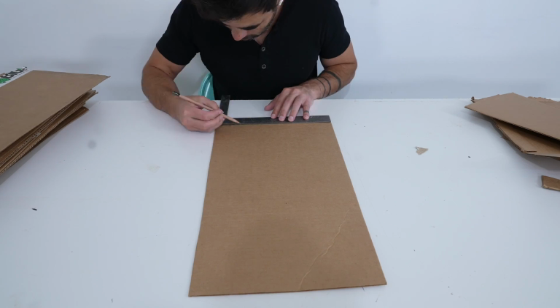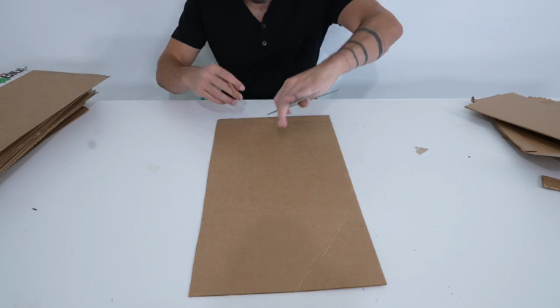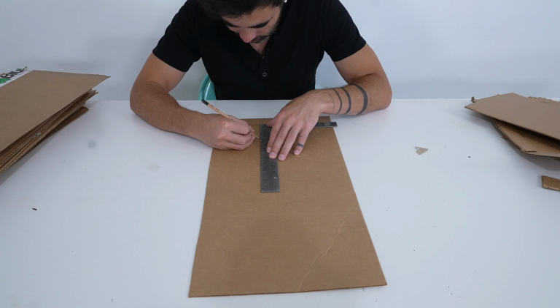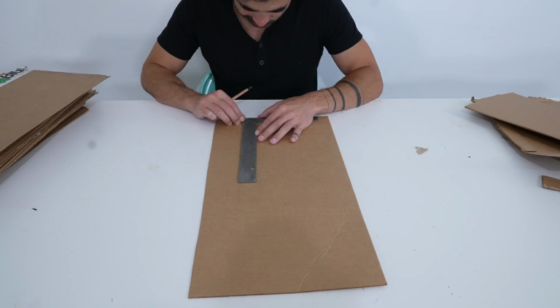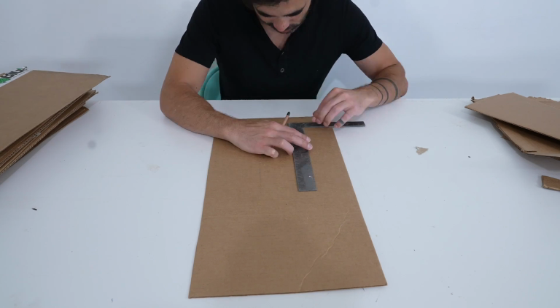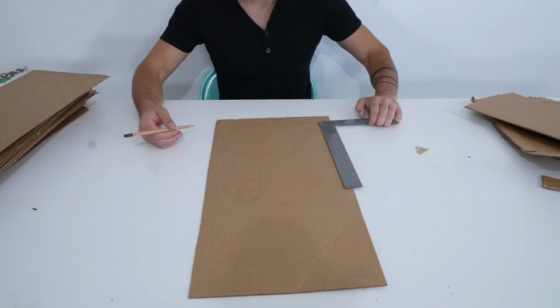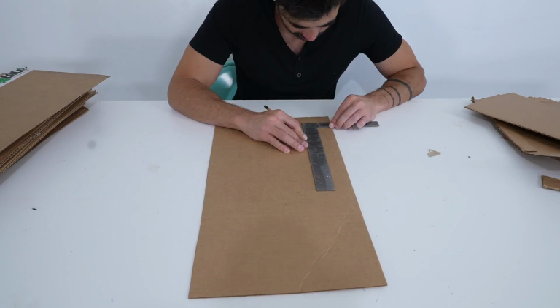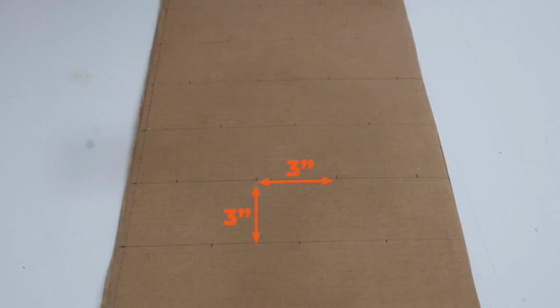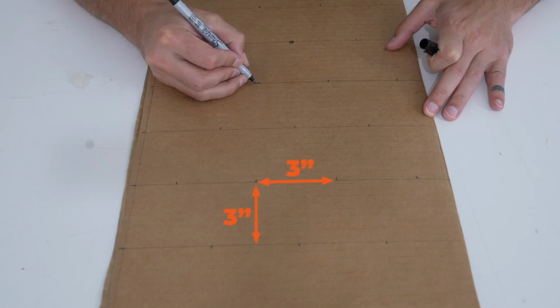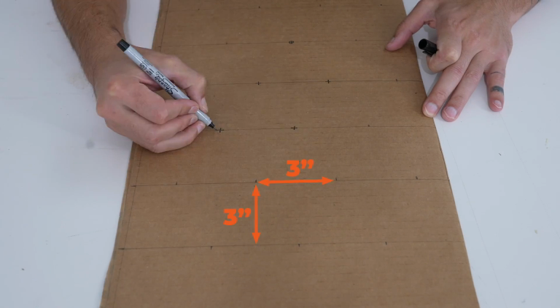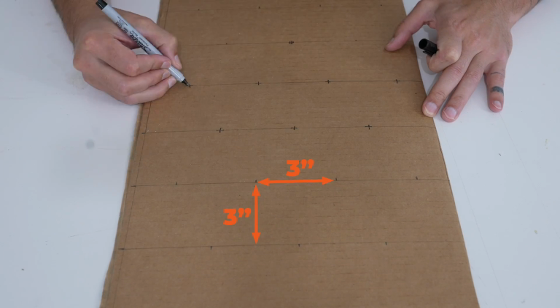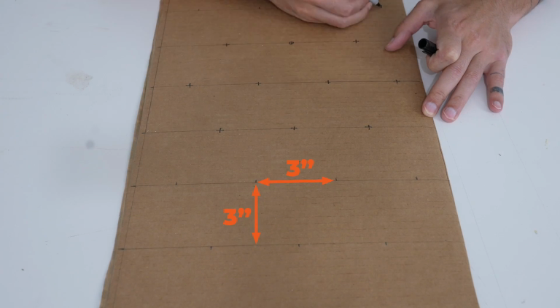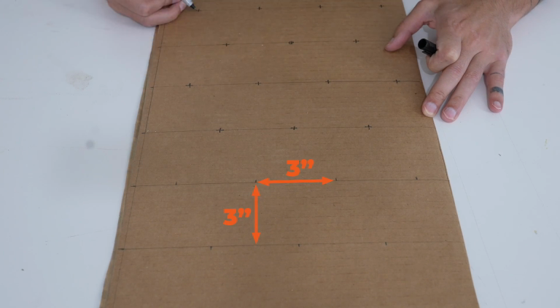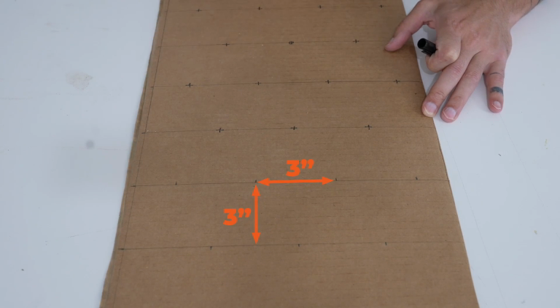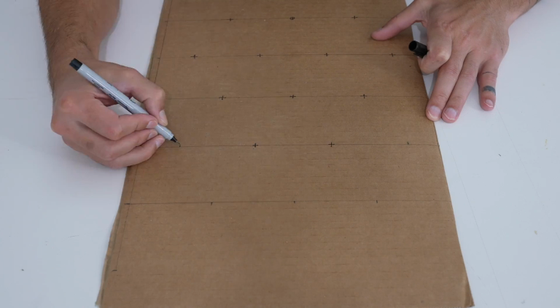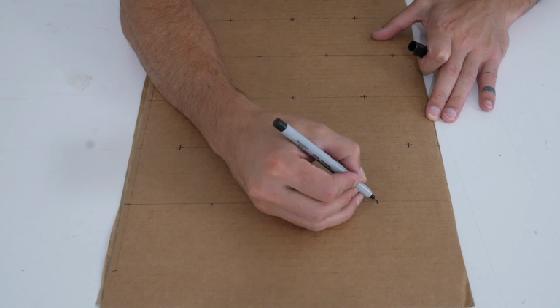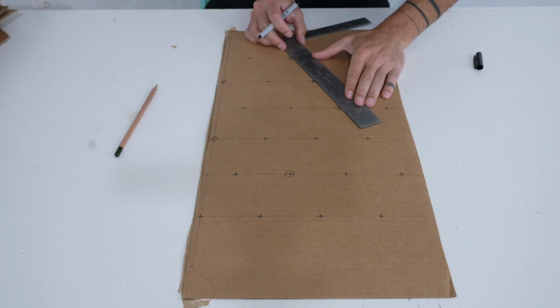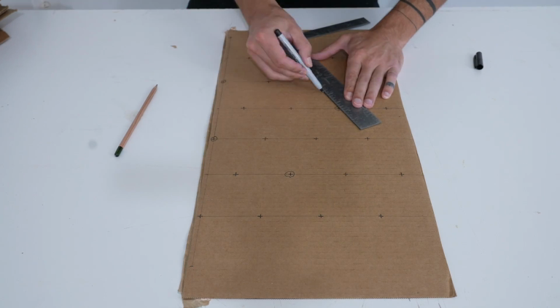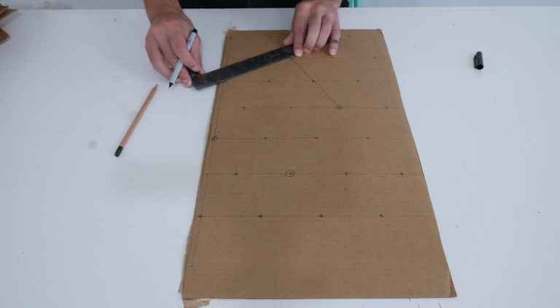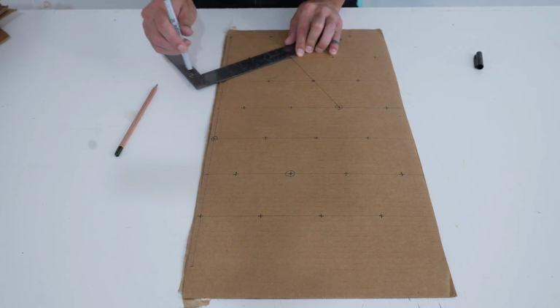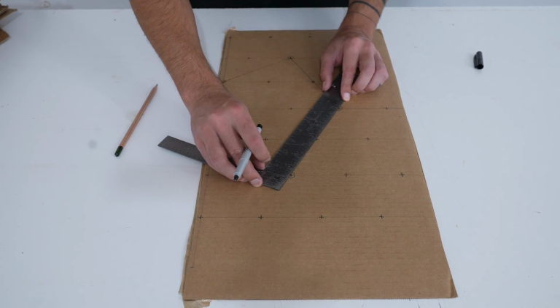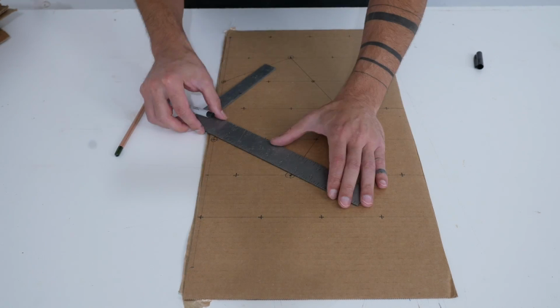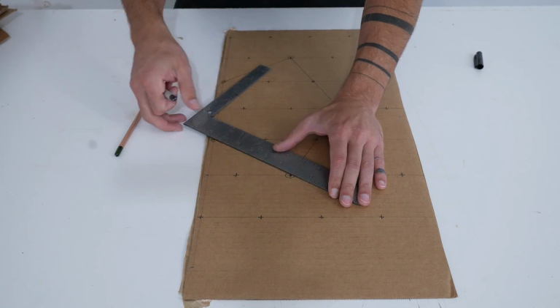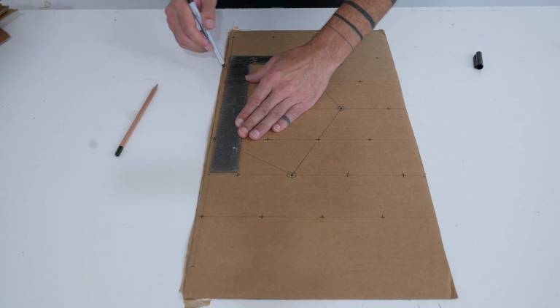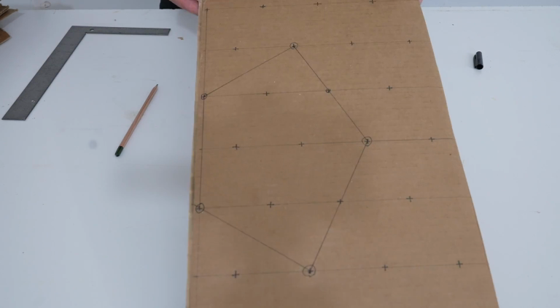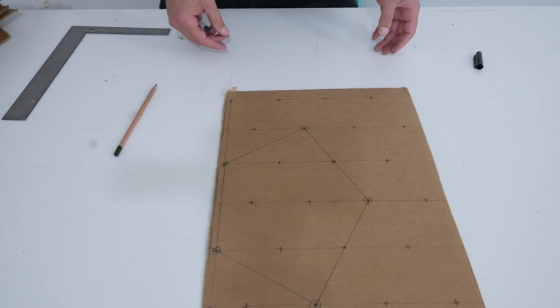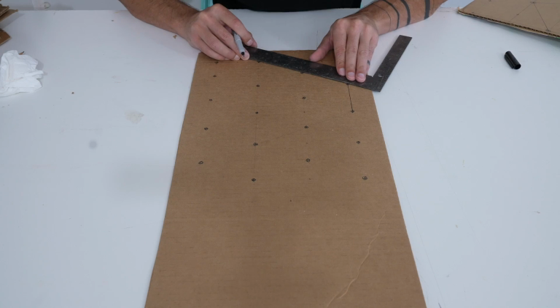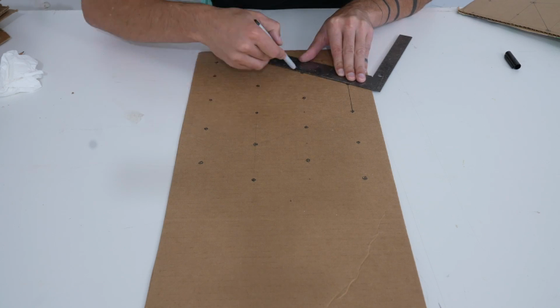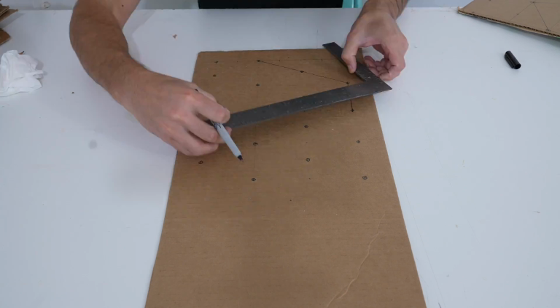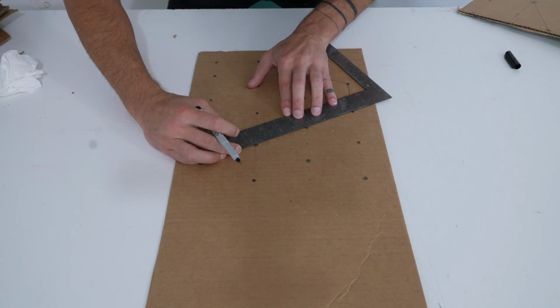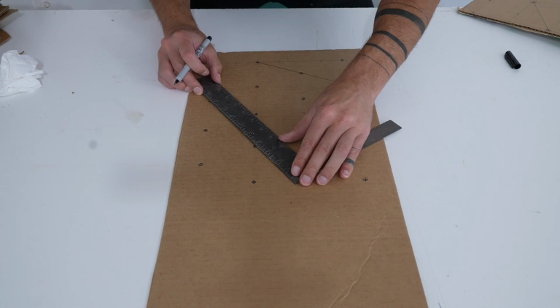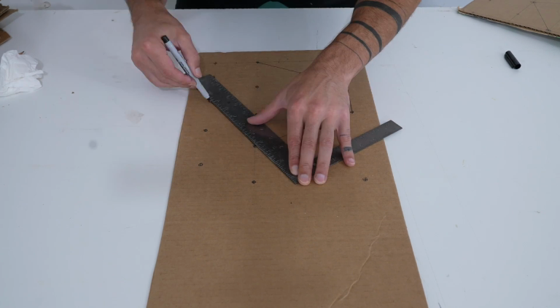I cut up some boxes so that they'd have a whole bunch of nice flat sheets. I find that when I'm drawing shapes that fit in a pattern, it's helpful to draw them within a grid. I'm using a three-inch offset grid and just highlighting points on that grid so I can draw straight lines to make the shapes.